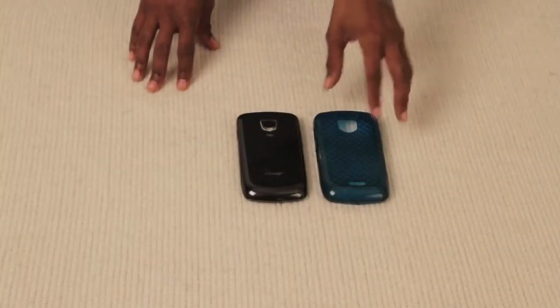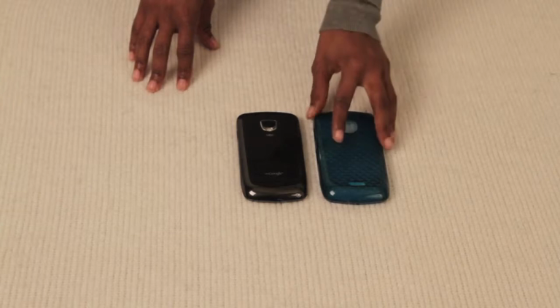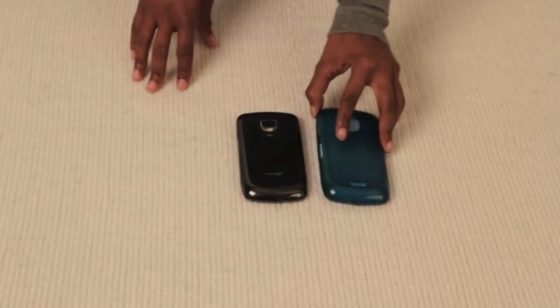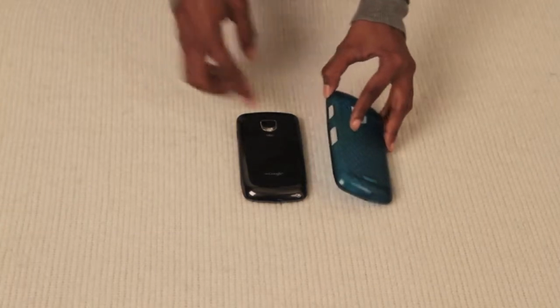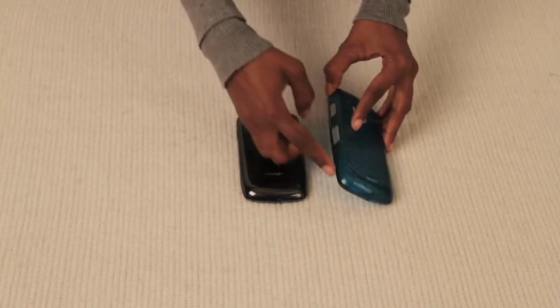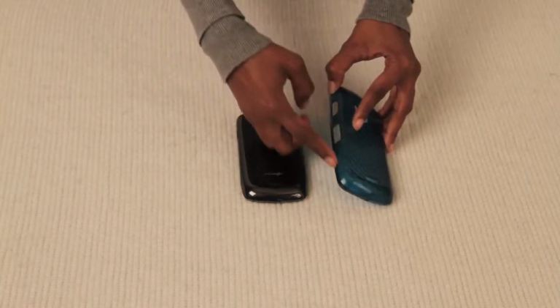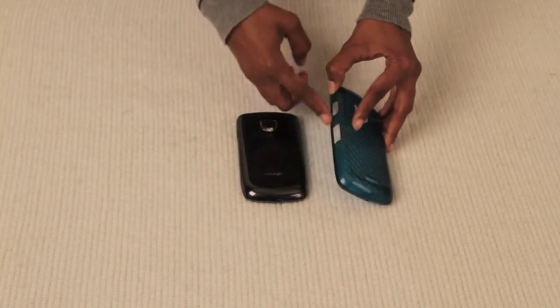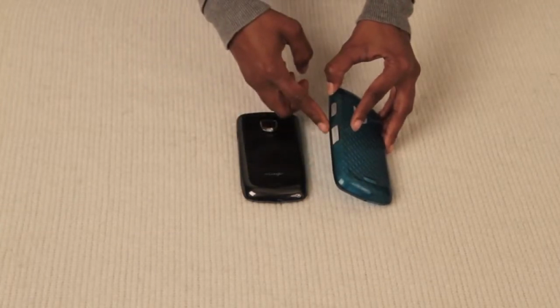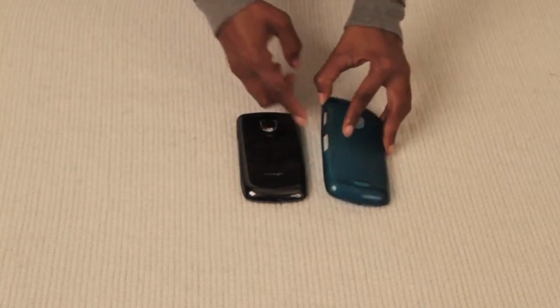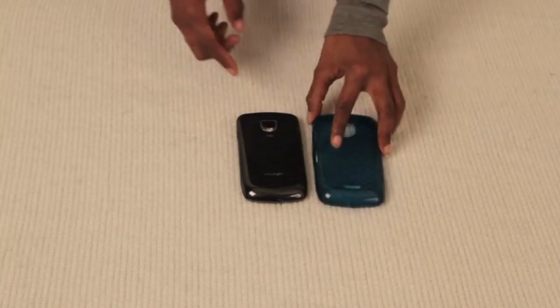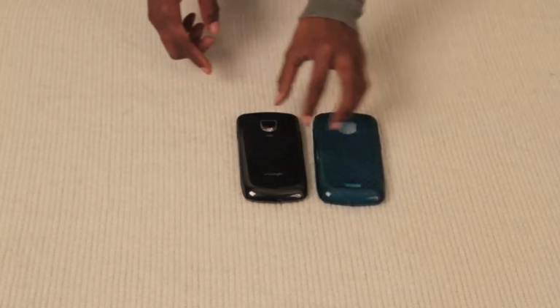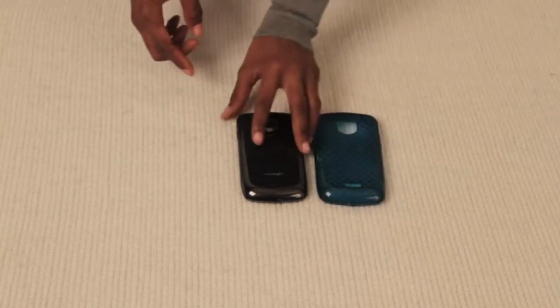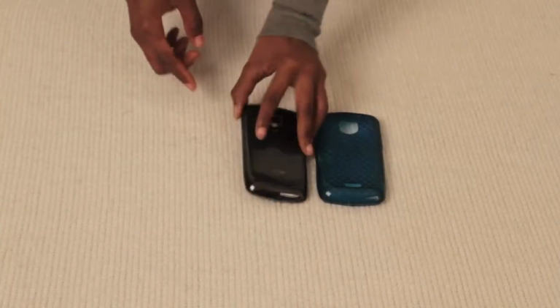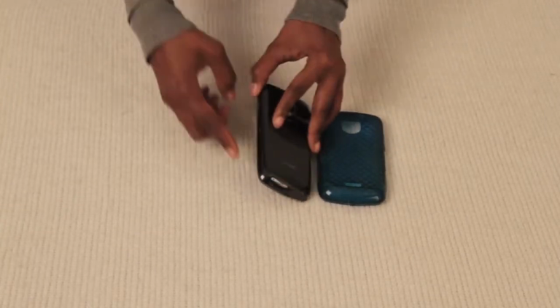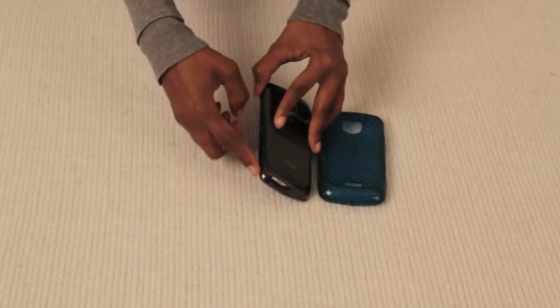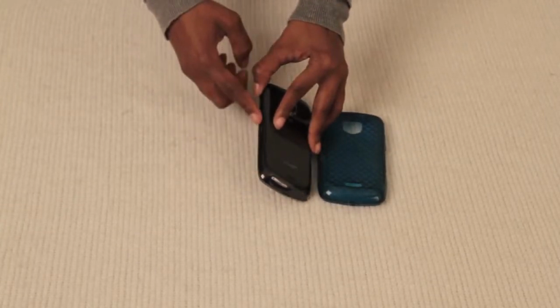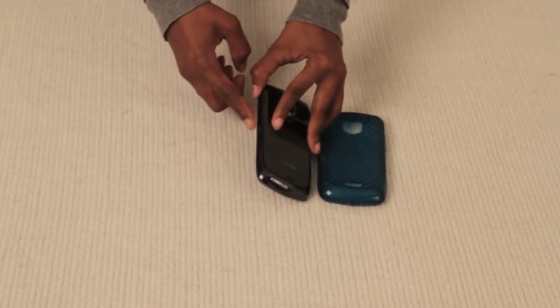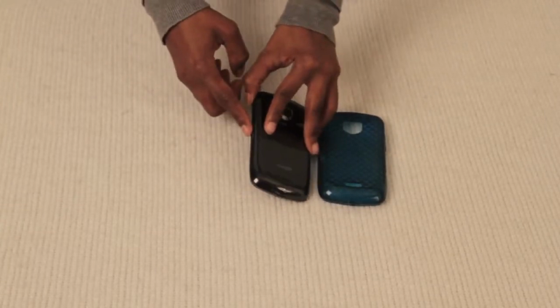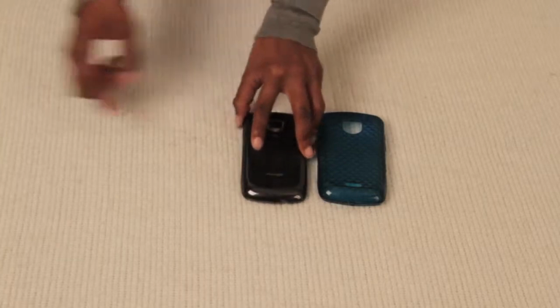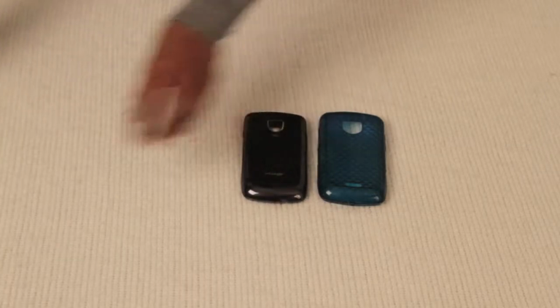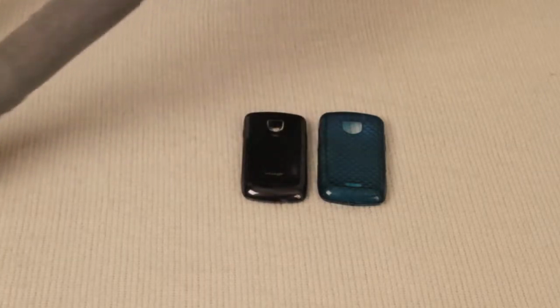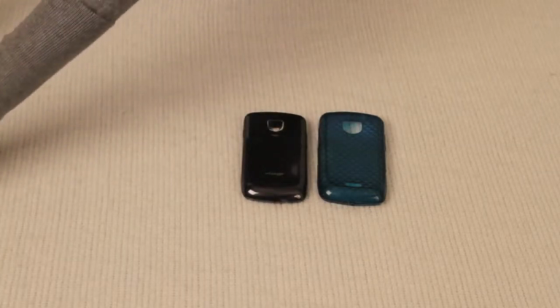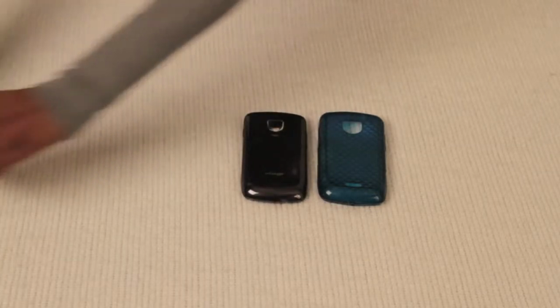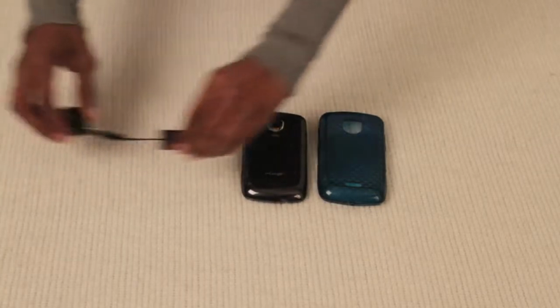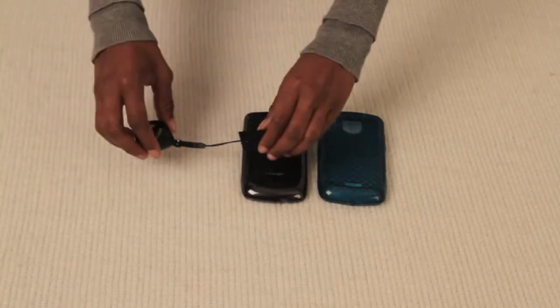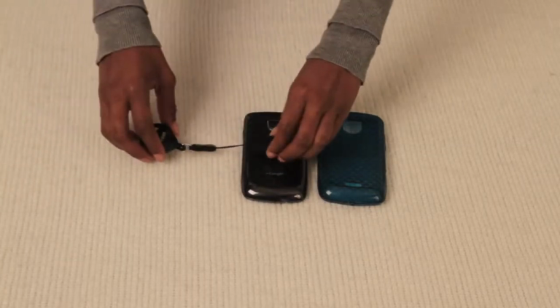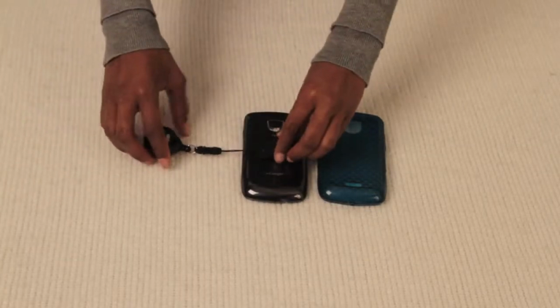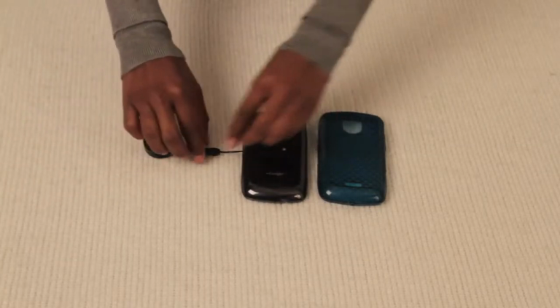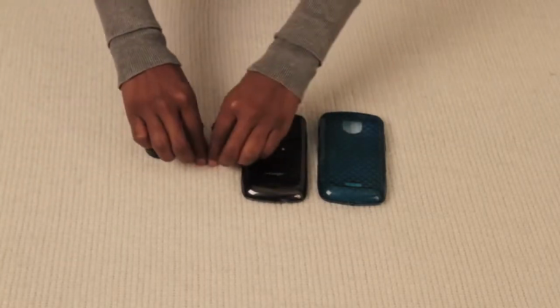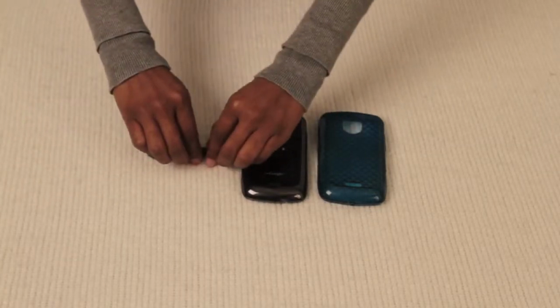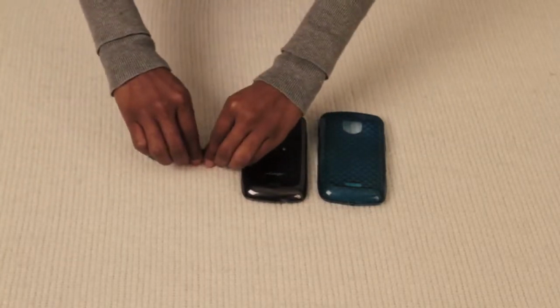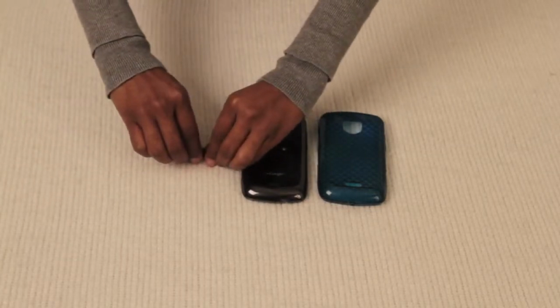Next, locate the electric outlet opening on your case. Make sure to align this product with this opening, as the tether will need to feed through this space once the case is placed back on the phone.